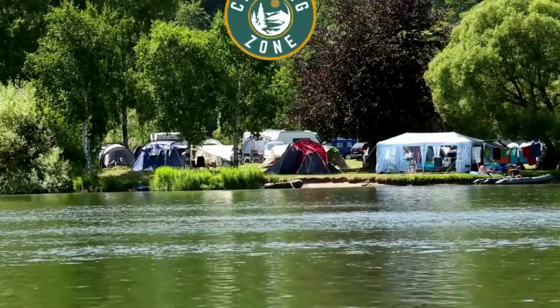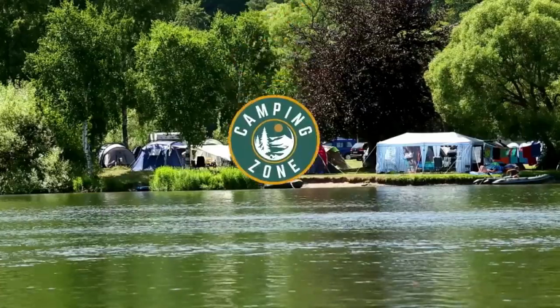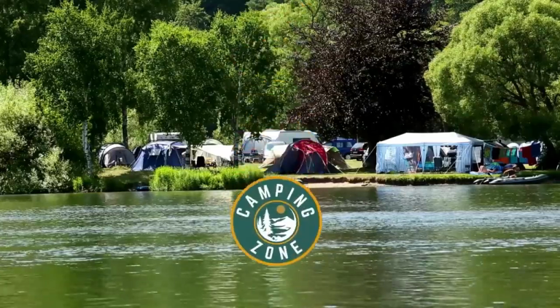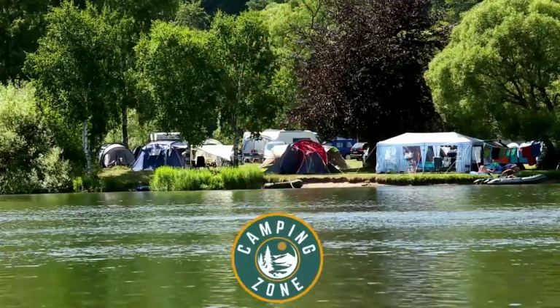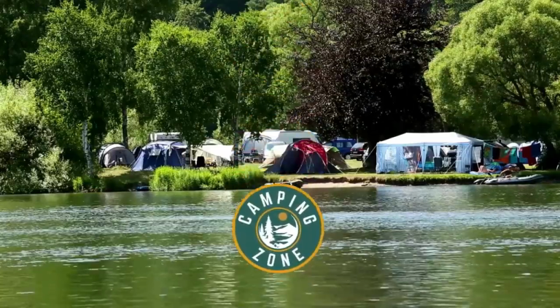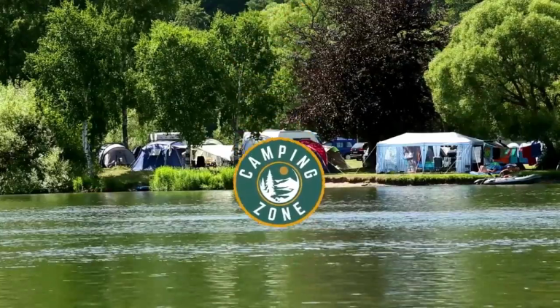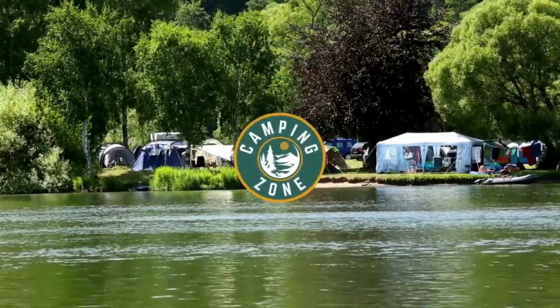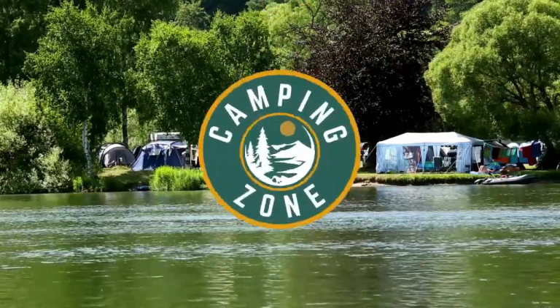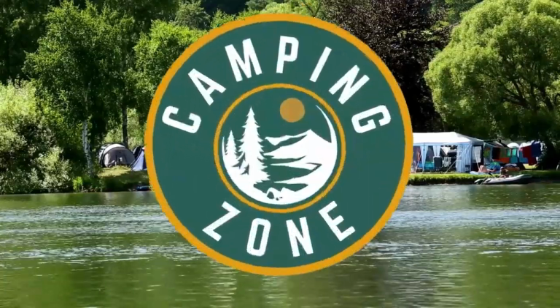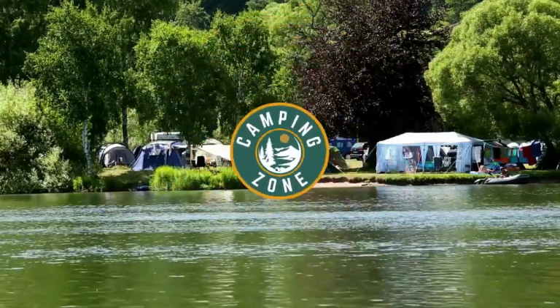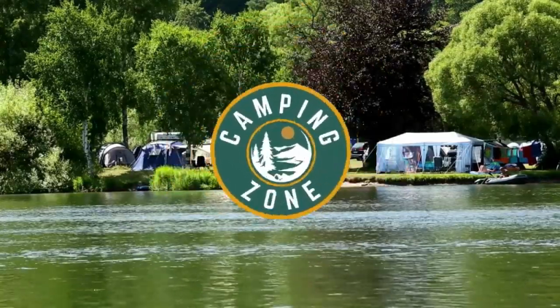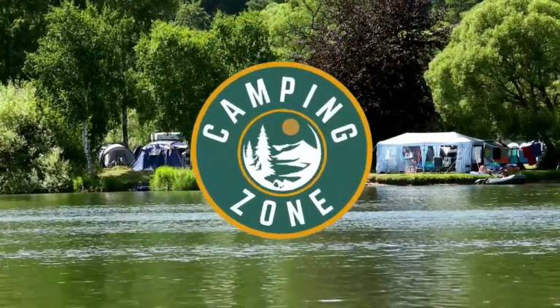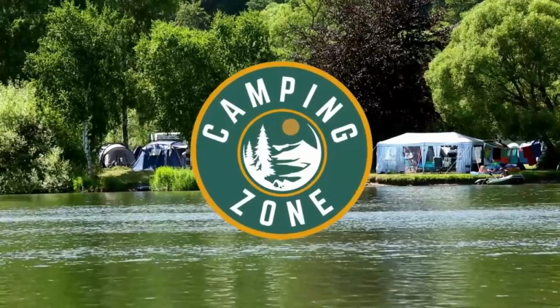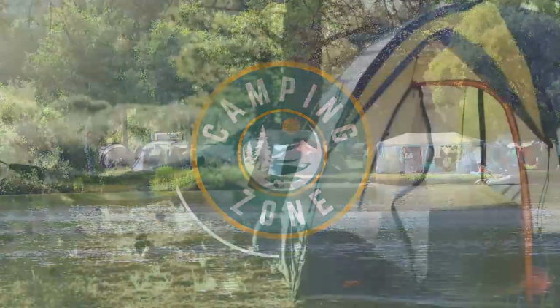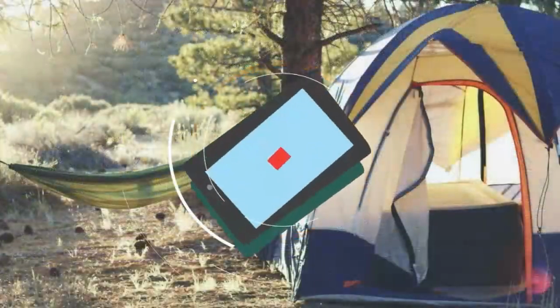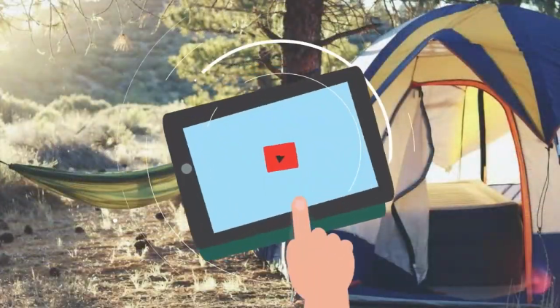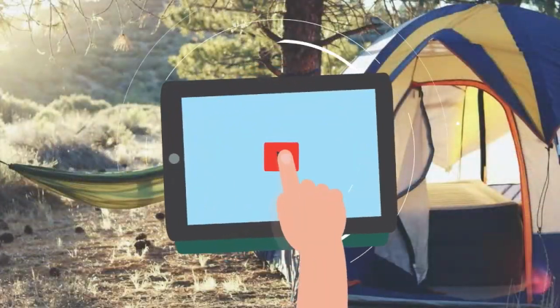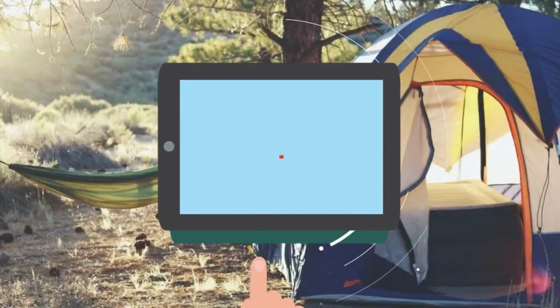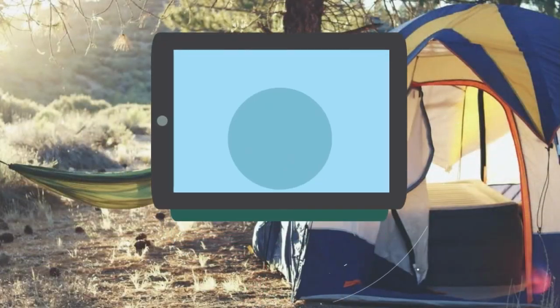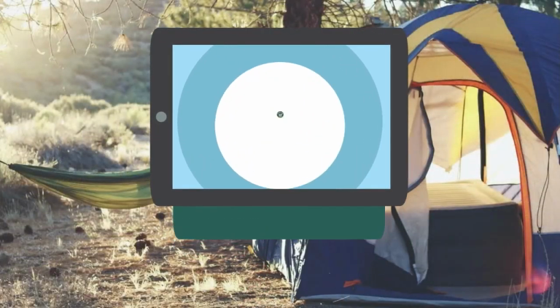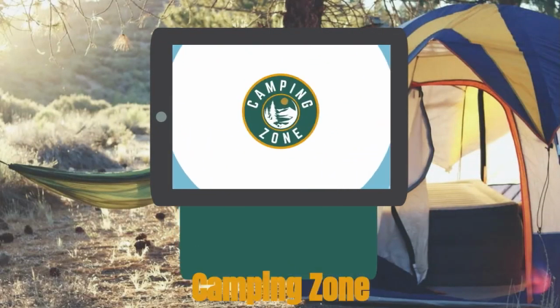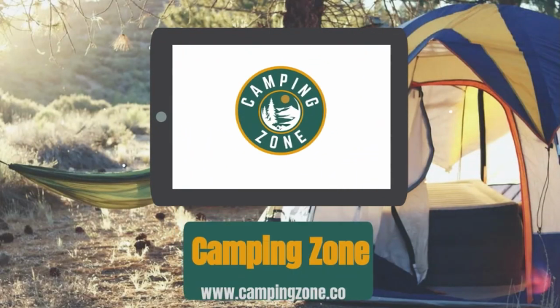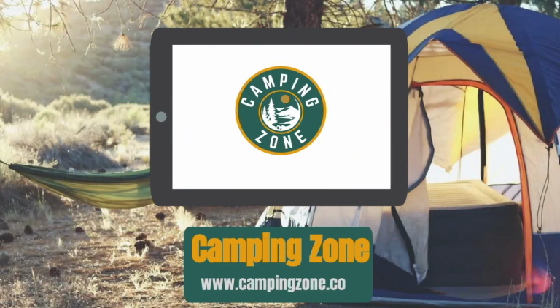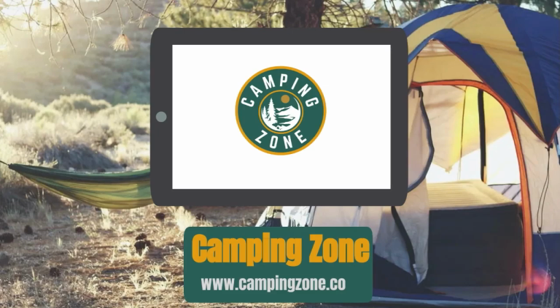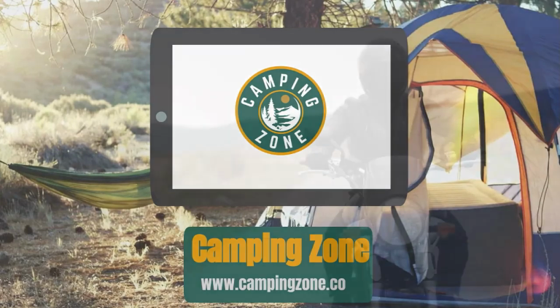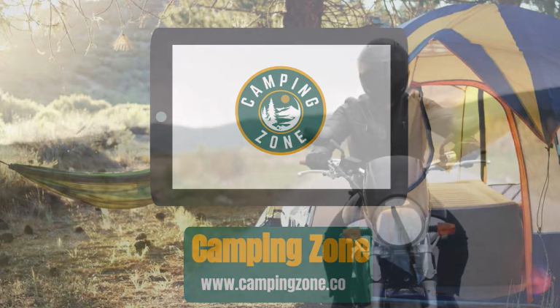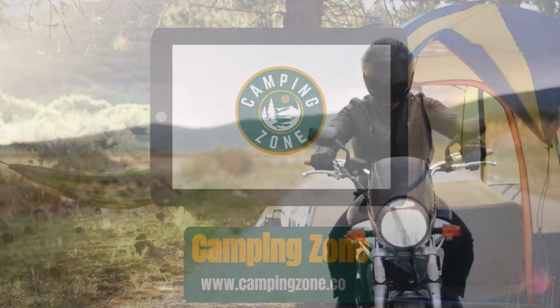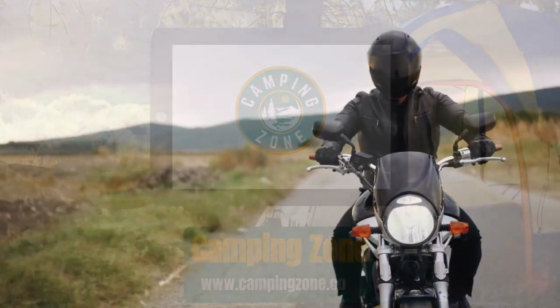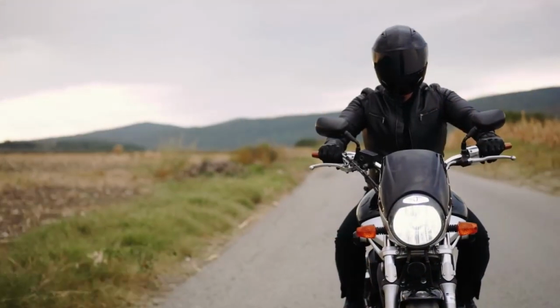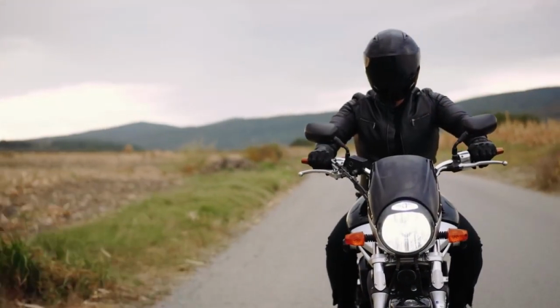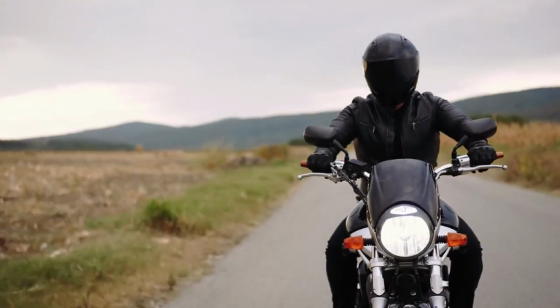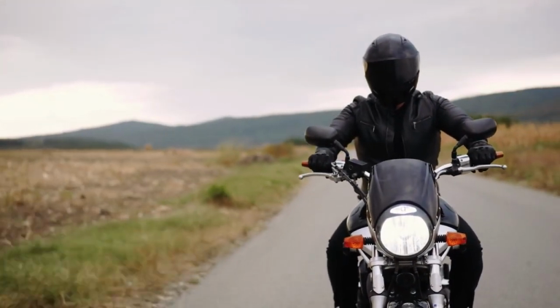Welcome back! In this video, we're going to be checking out the best motorcycle gloves that you can buy today. There's no single style of motorcycle glove because there's no single style of motorcycle riding, but every rider needs a good glove.